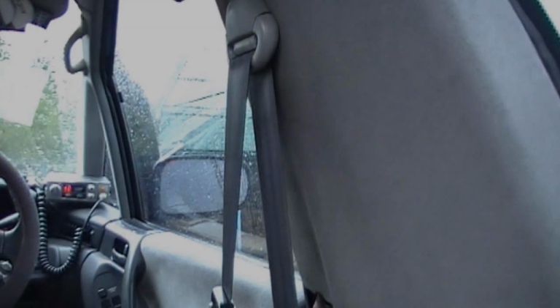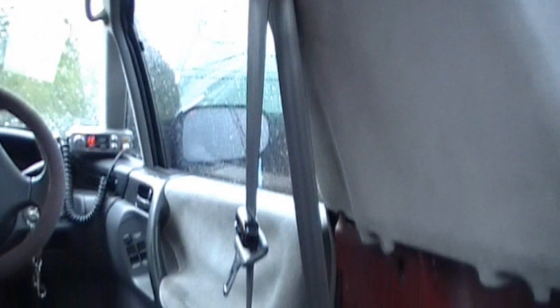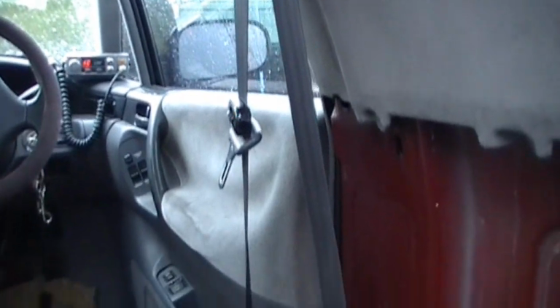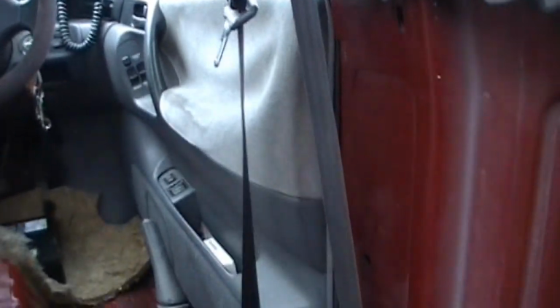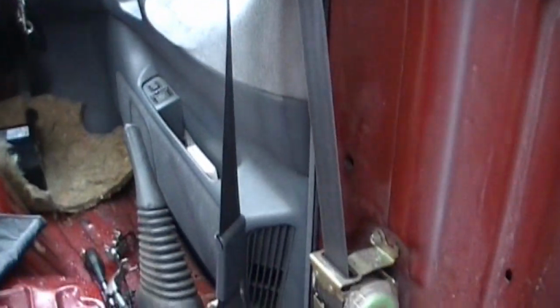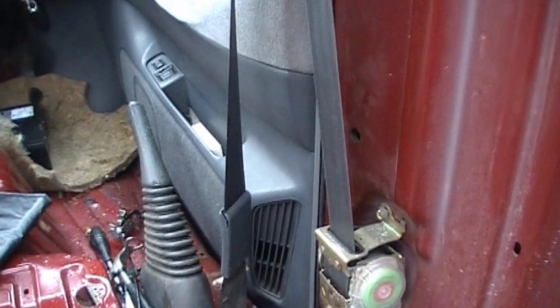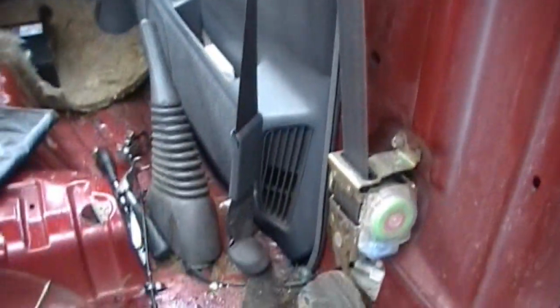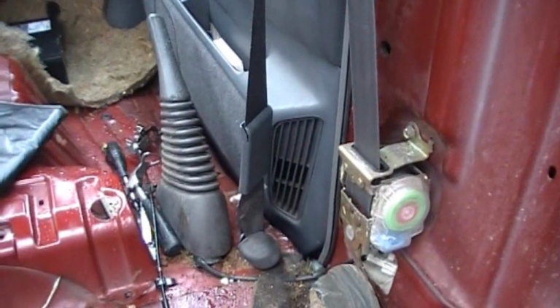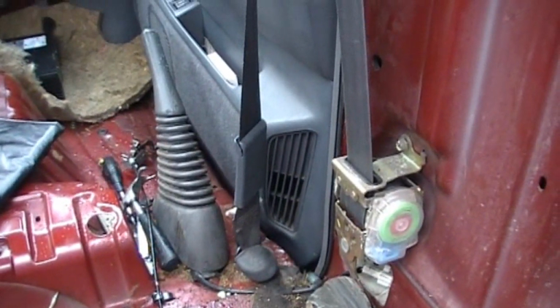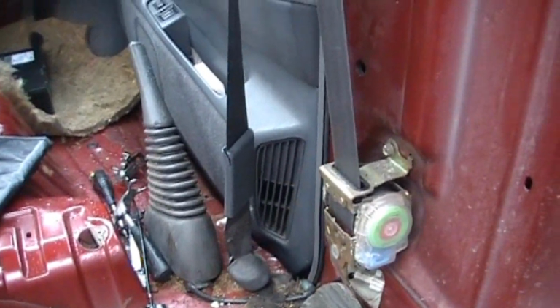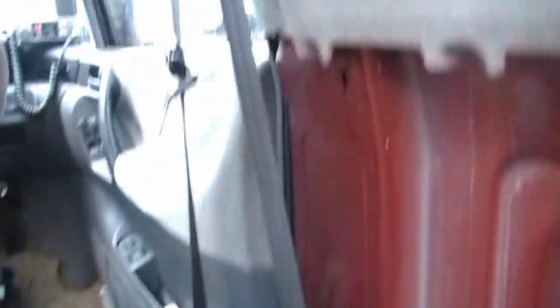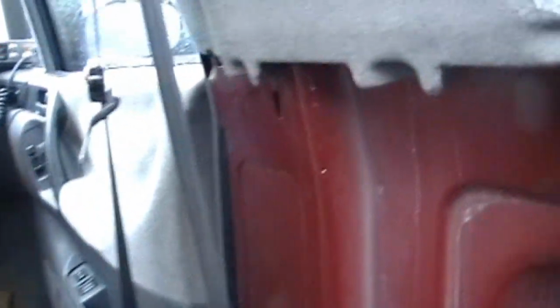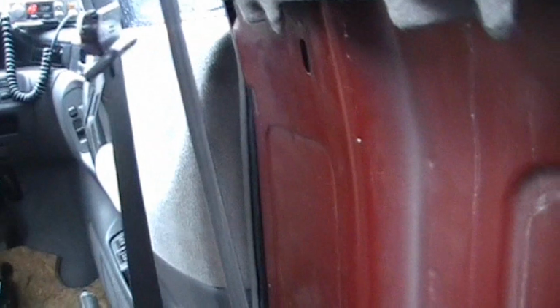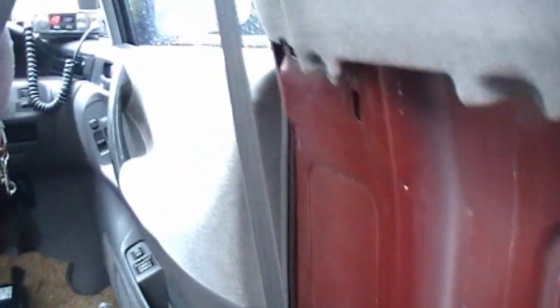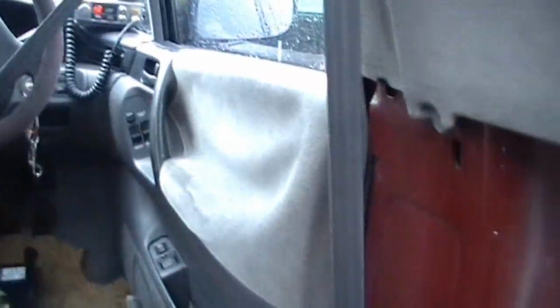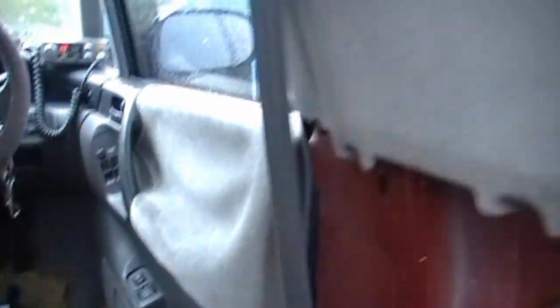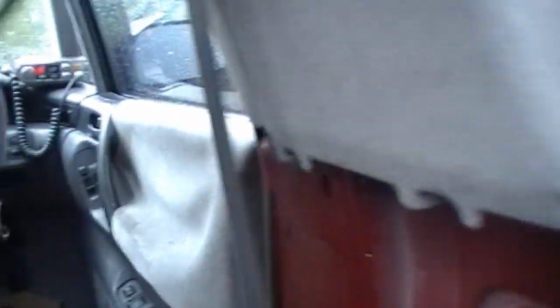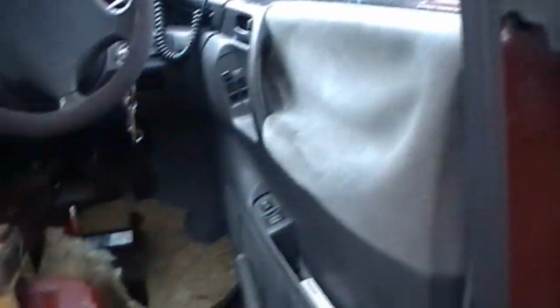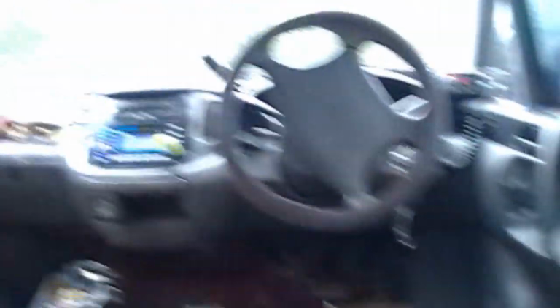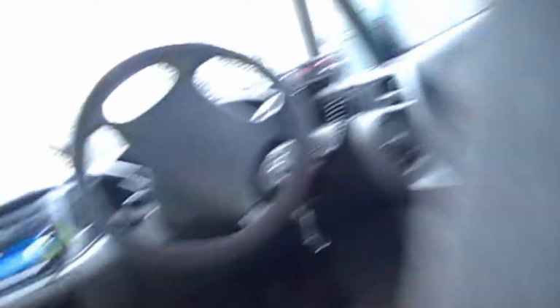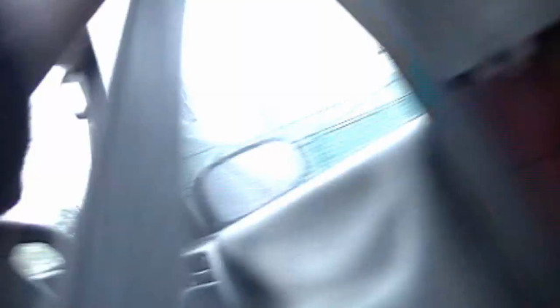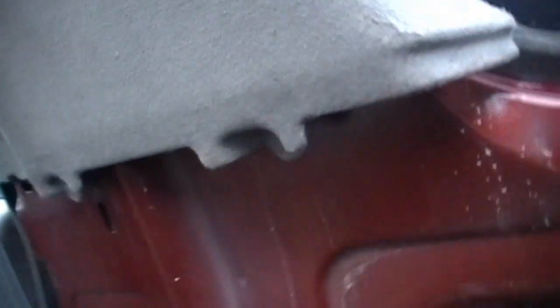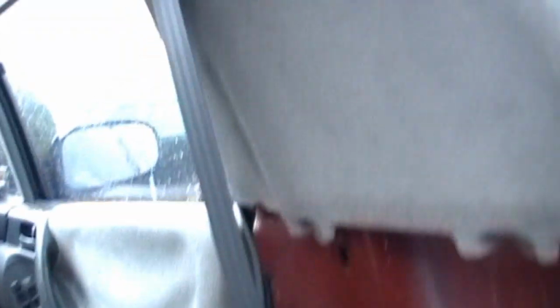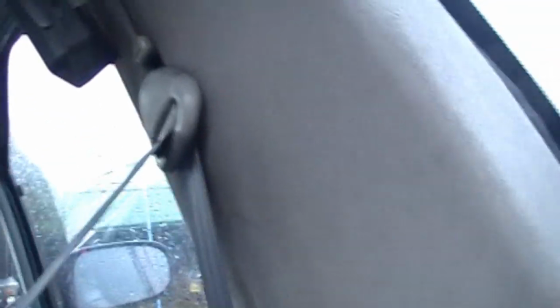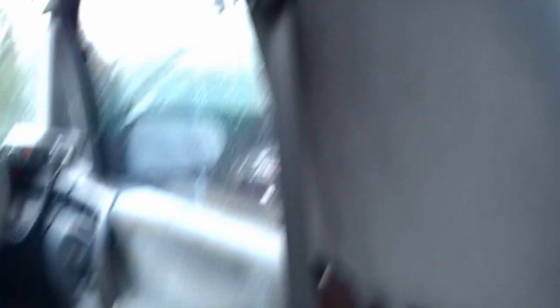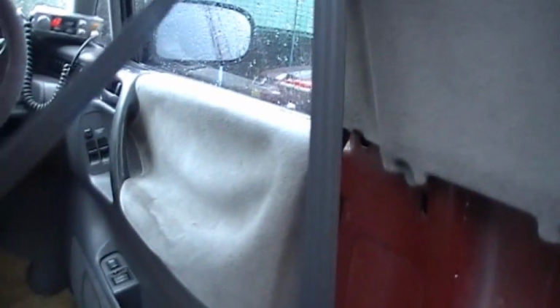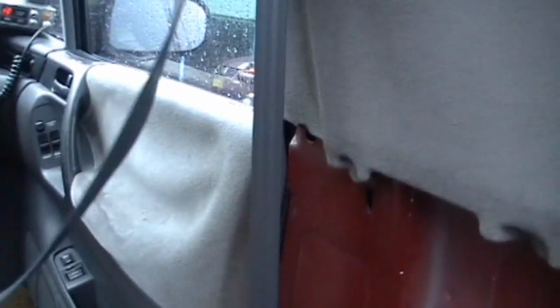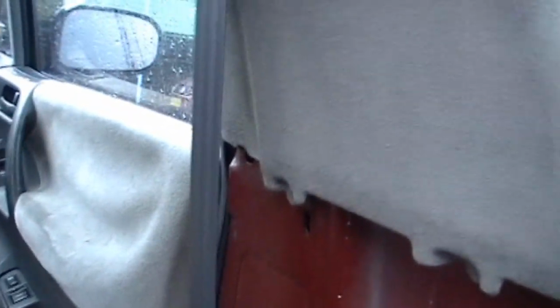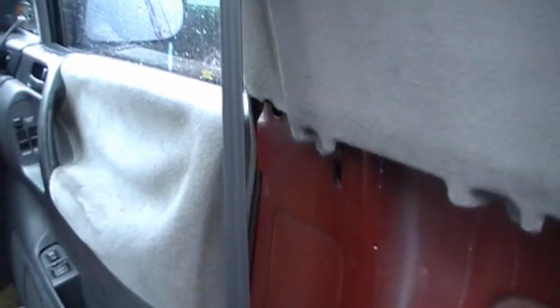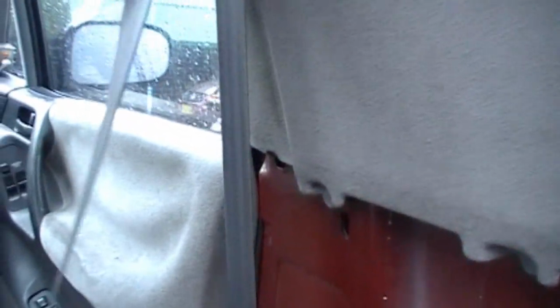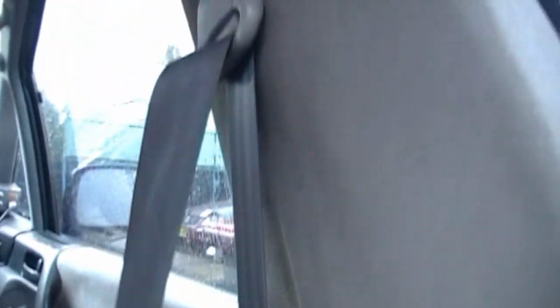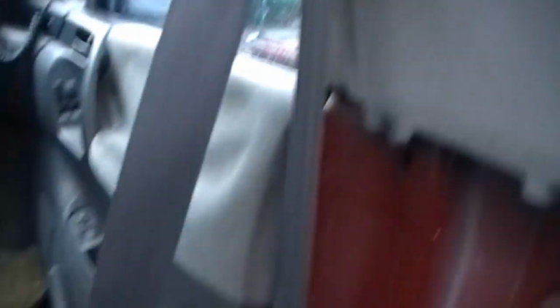Here we've got the driver's seatbelt, and it's really annoying — when you take the seatbelt right out like so and let it go, it doesn't retract.